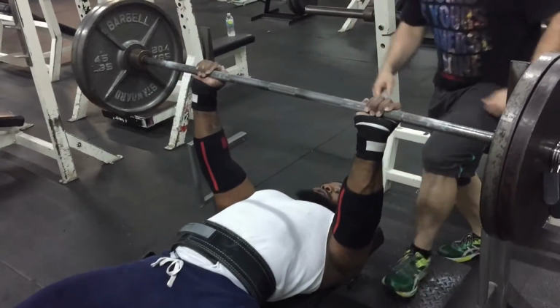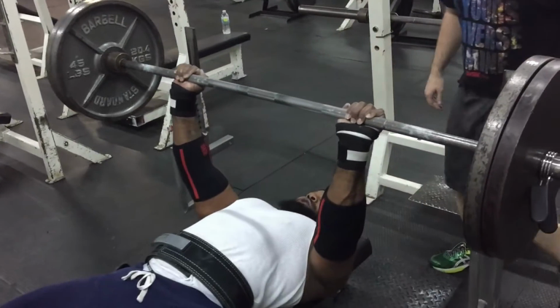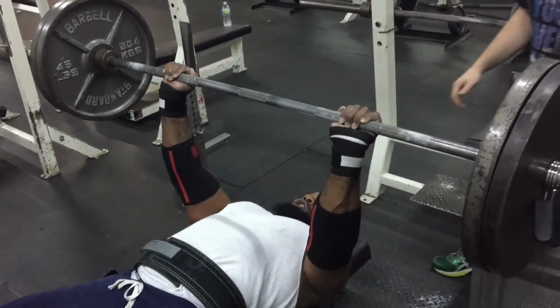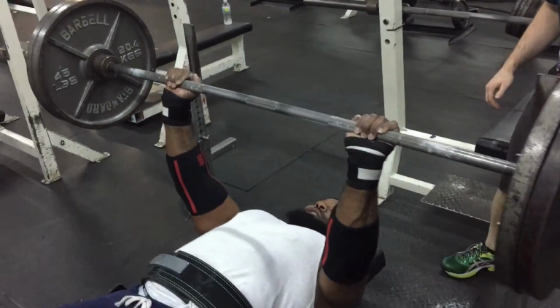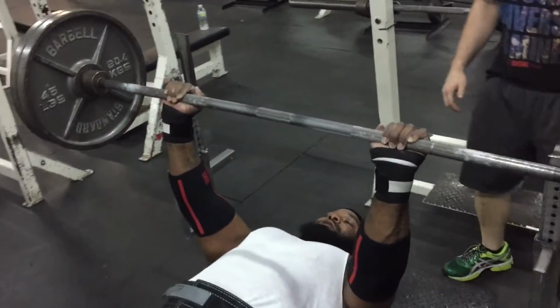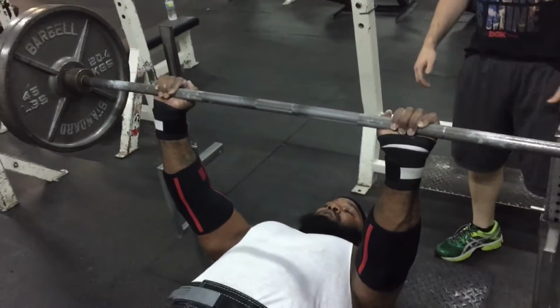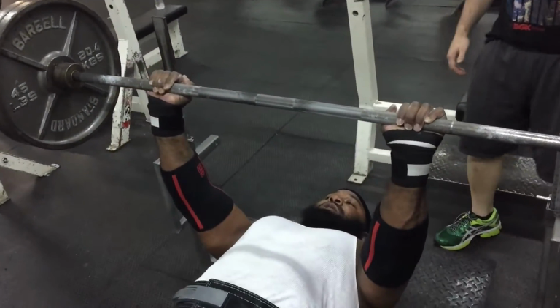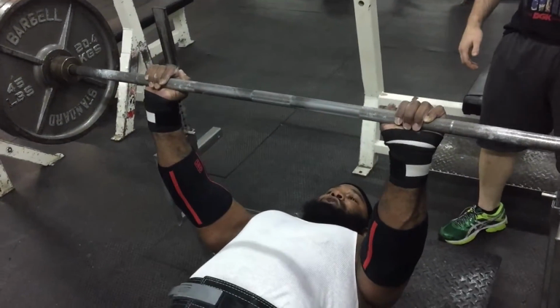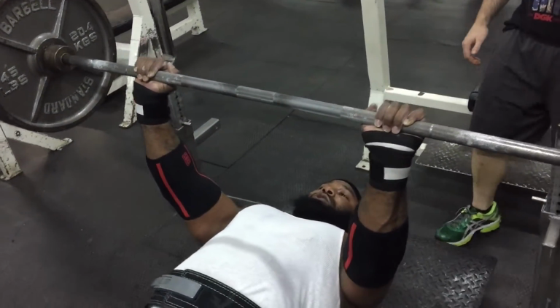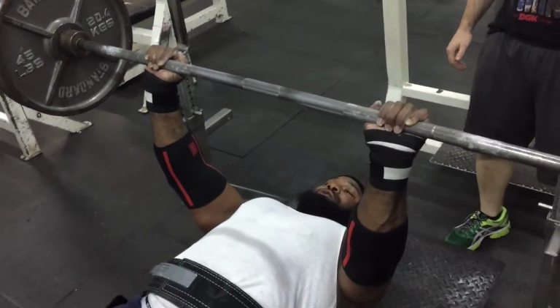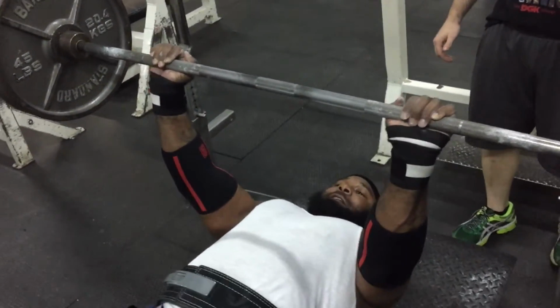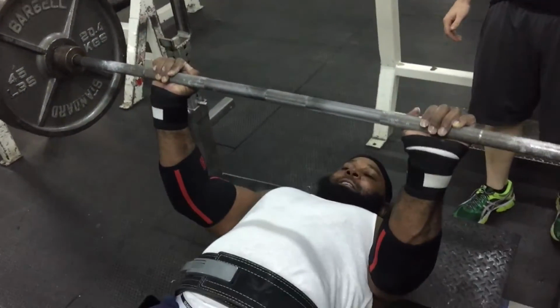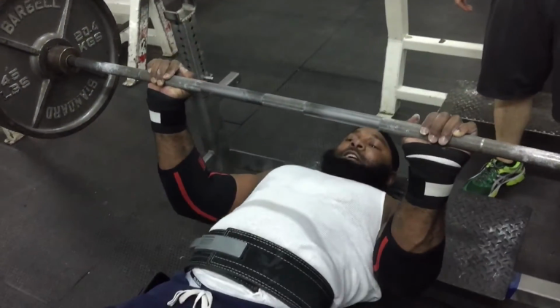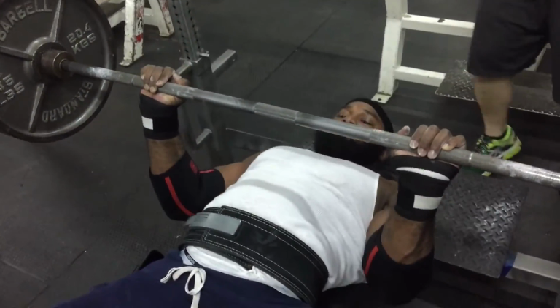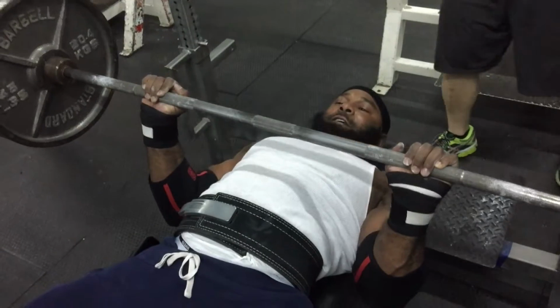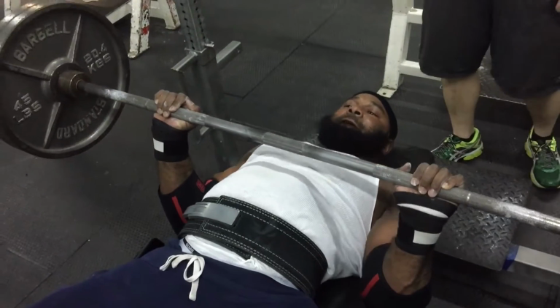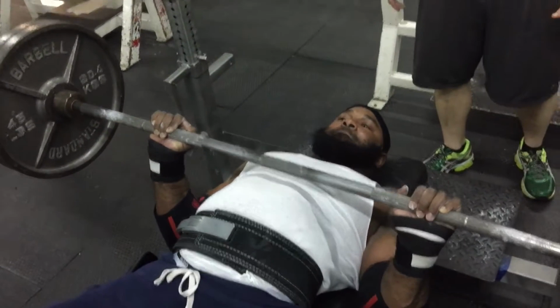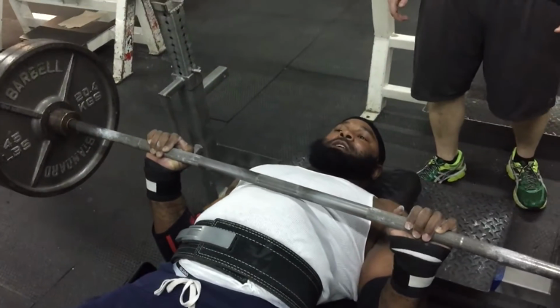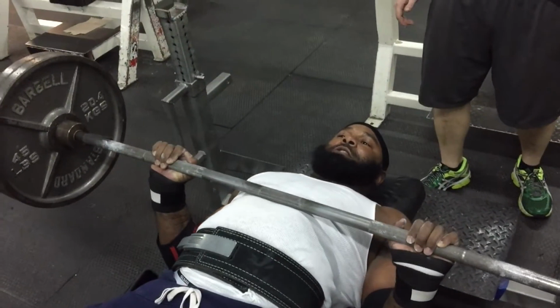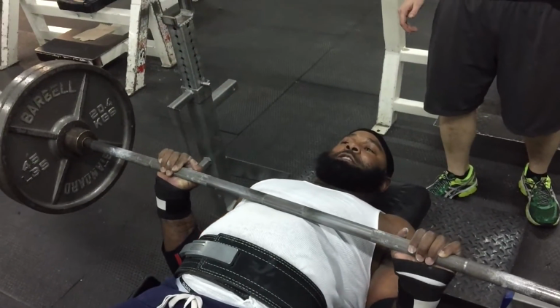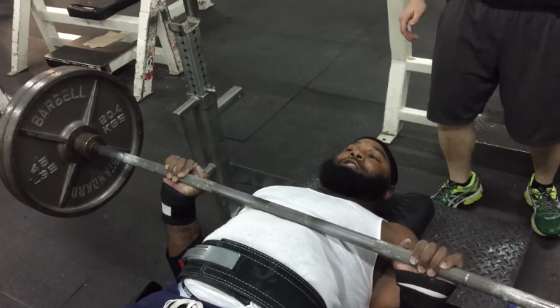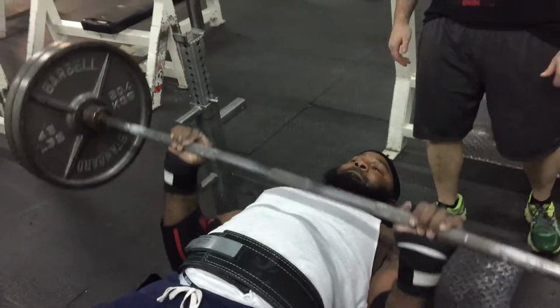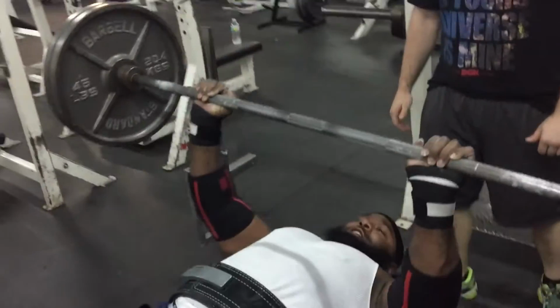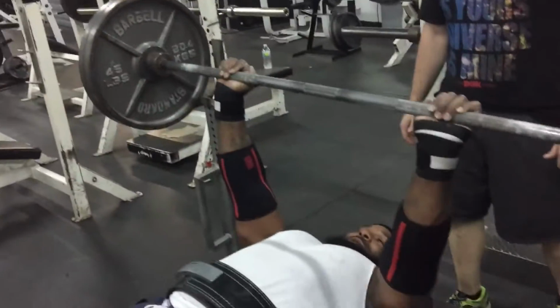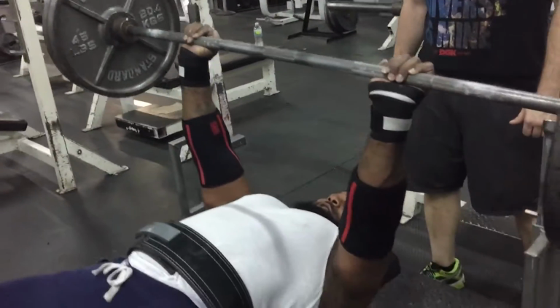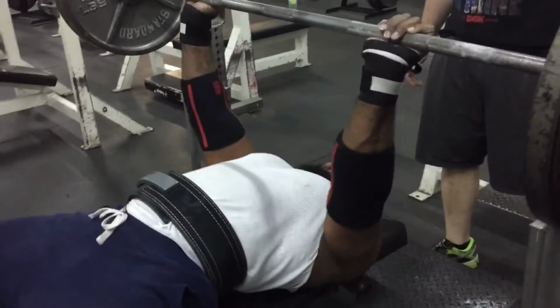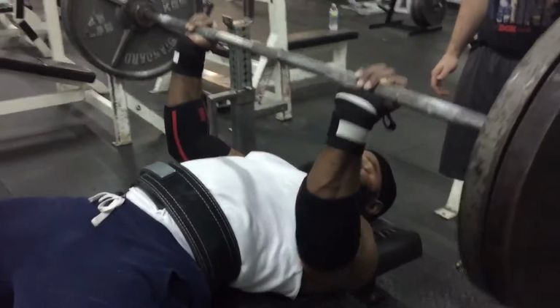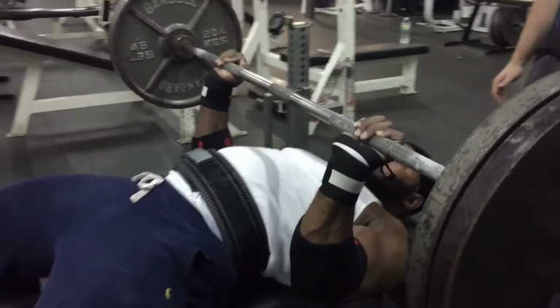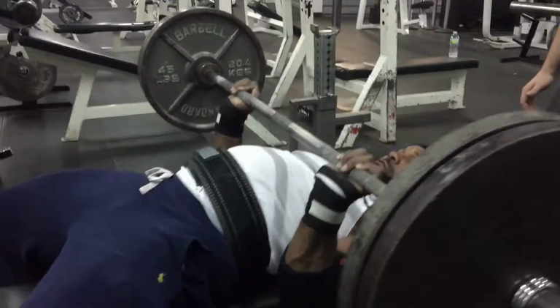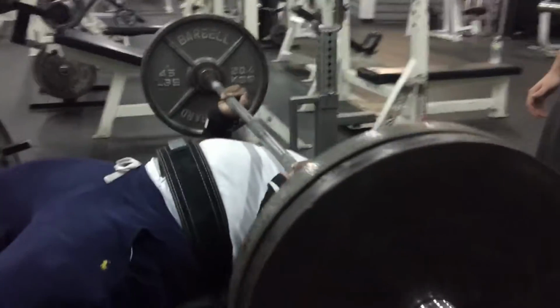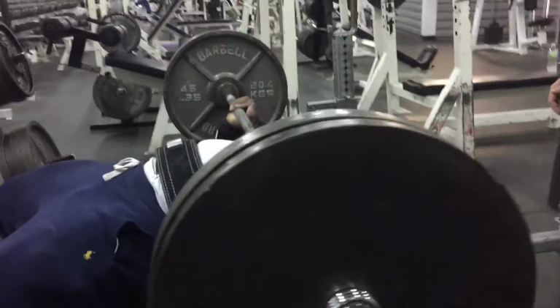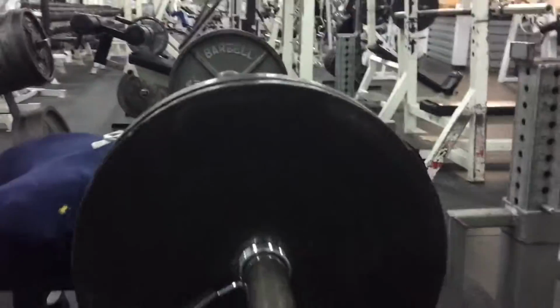First things first, you want to tuck your elbows to the floor as such. Belly up. Get leg drive. Straight up. Same technique — come down, tuck your elbows.